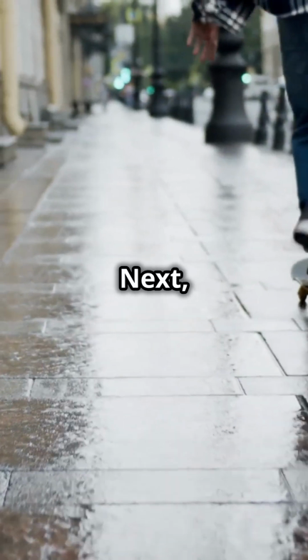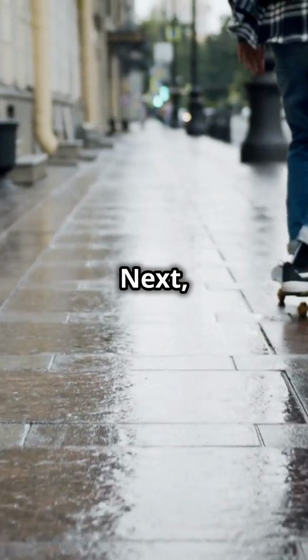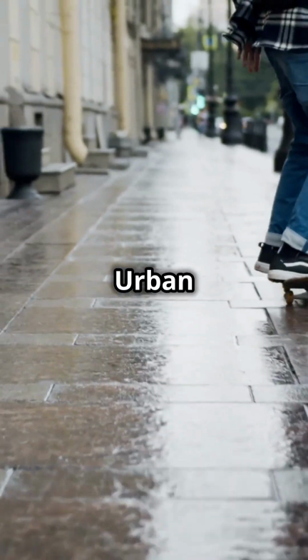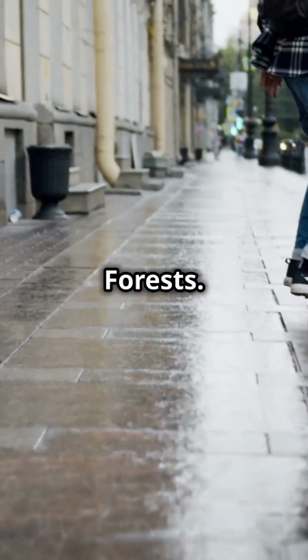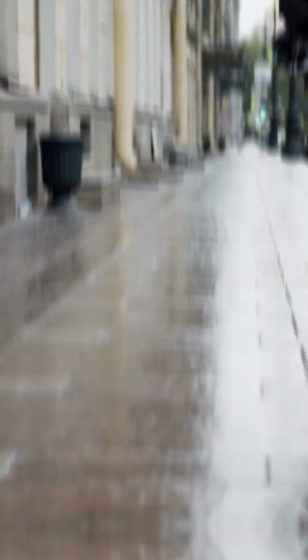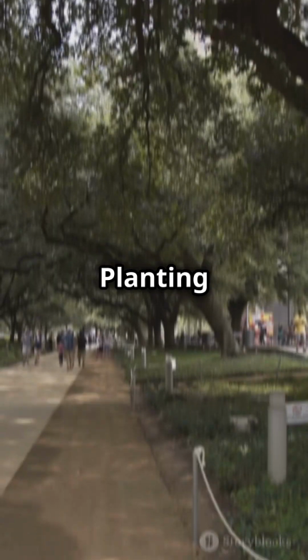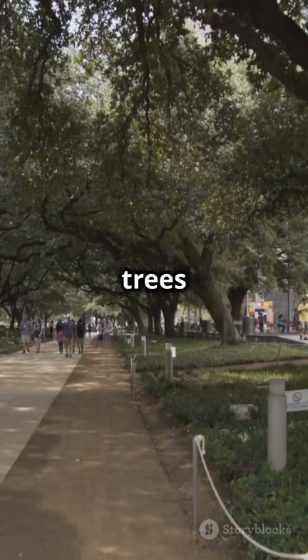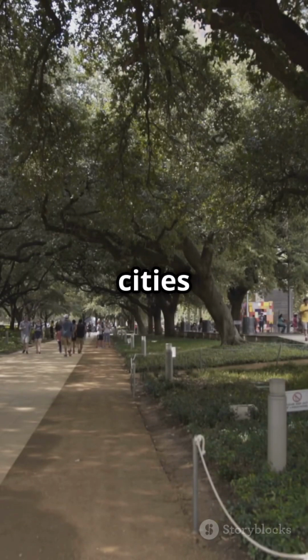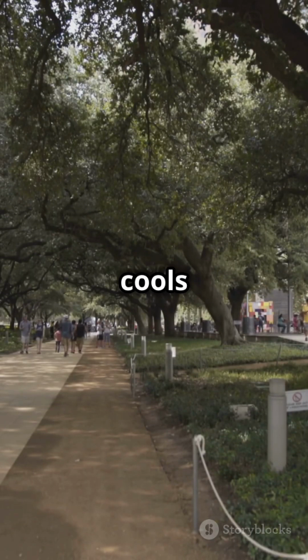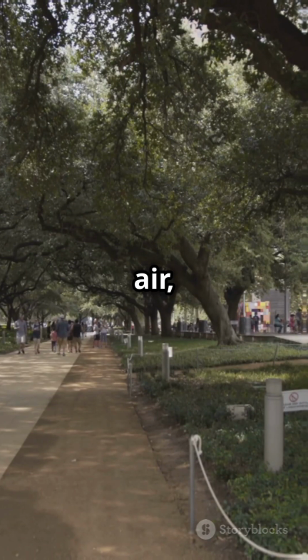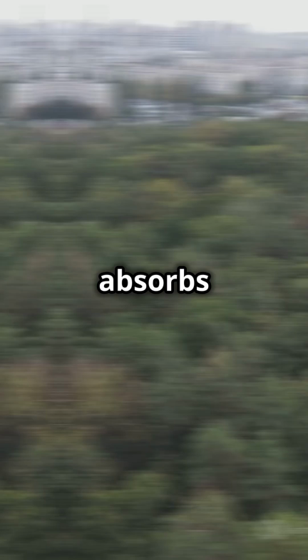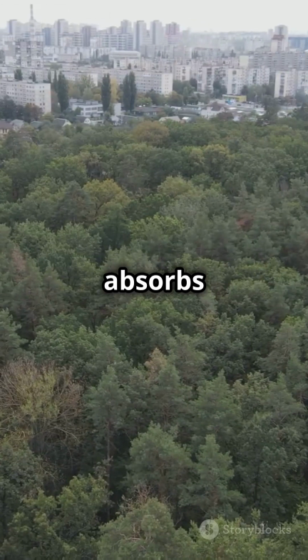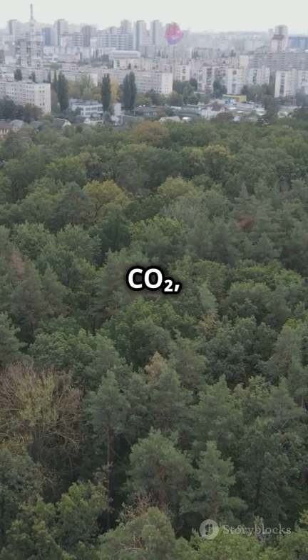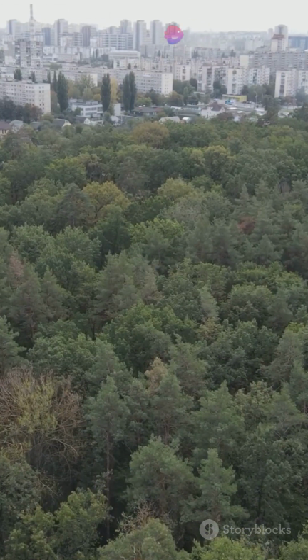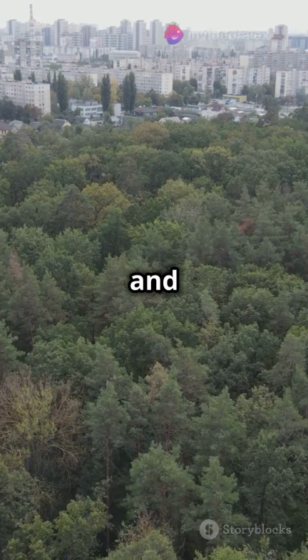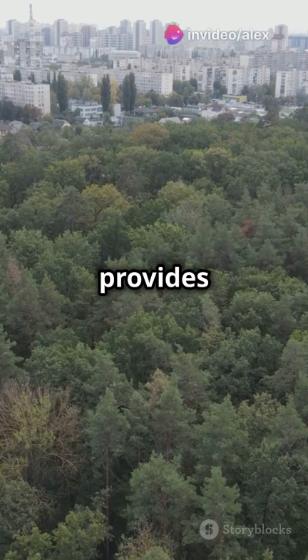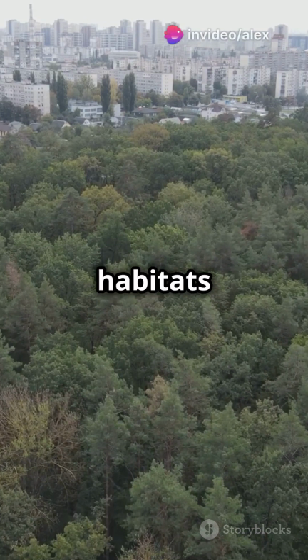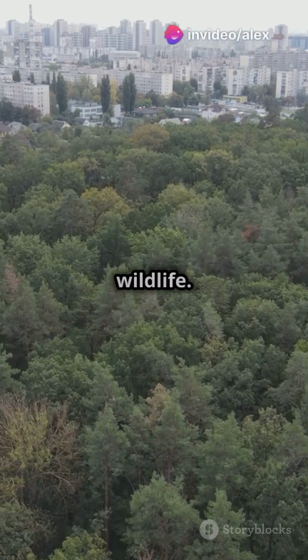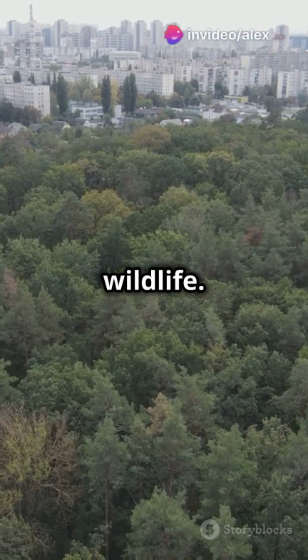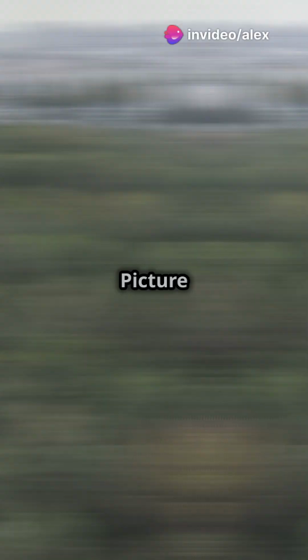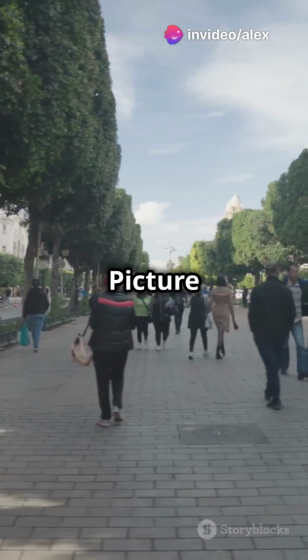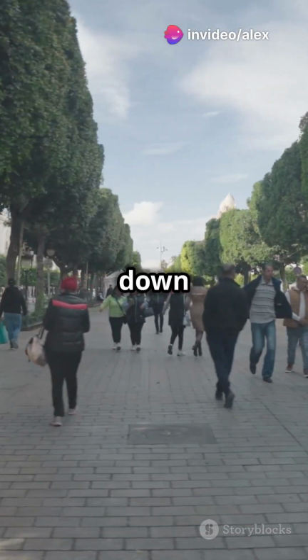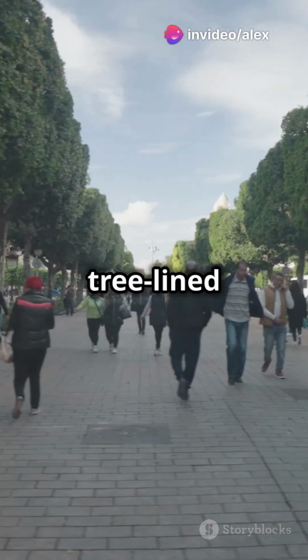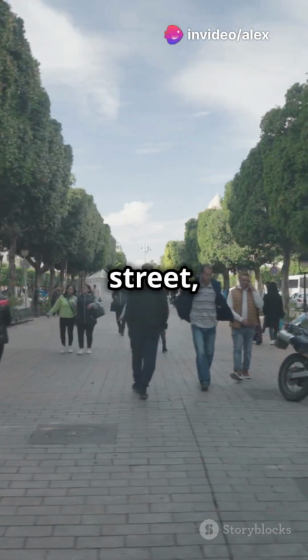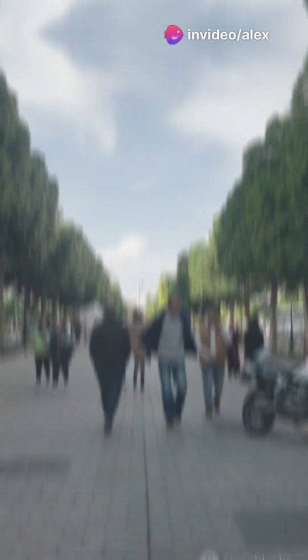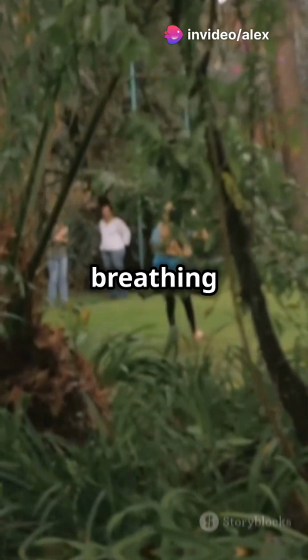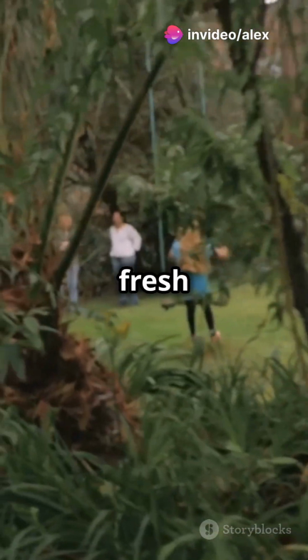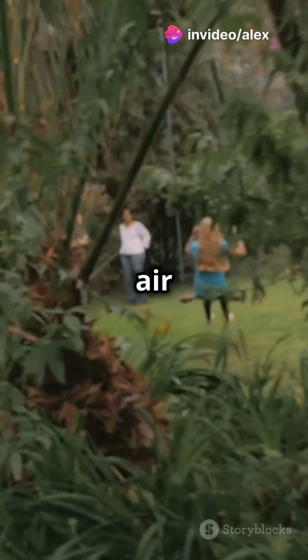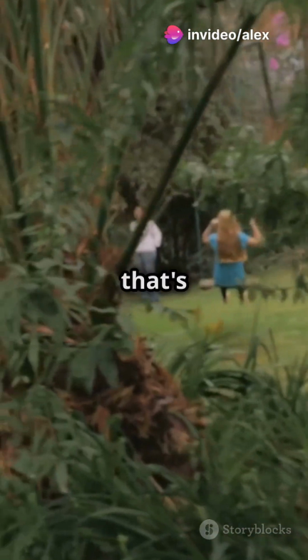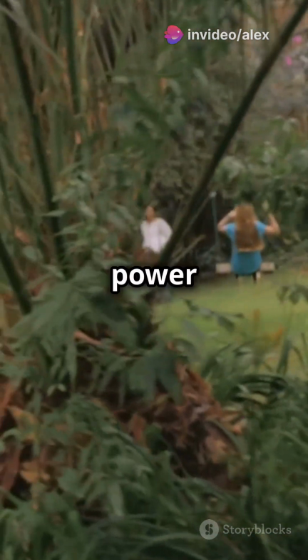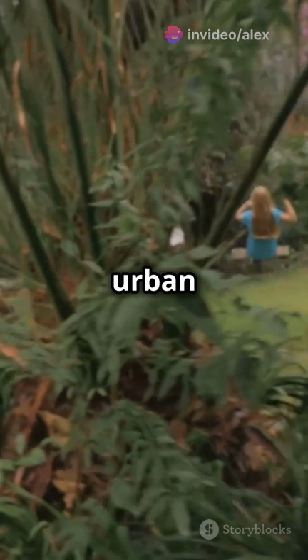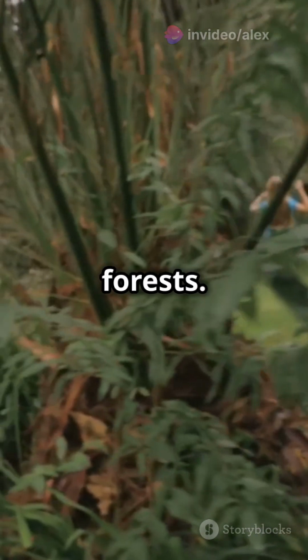Next, urban forests. Planting trees in cities cools the air, absorbs CO2 and provides habitats for wildlife. Picture walking down a tree-lined street, breathing in fresh air. That's the power of urban forests.